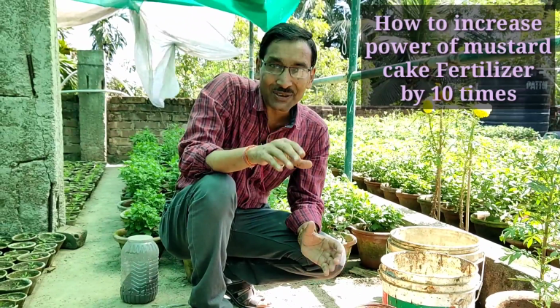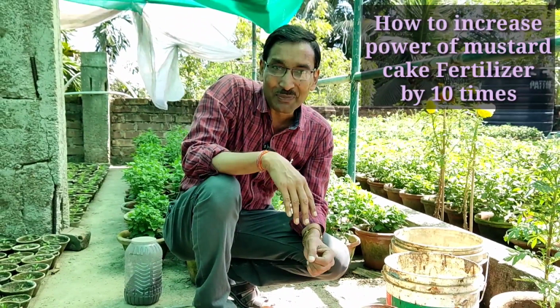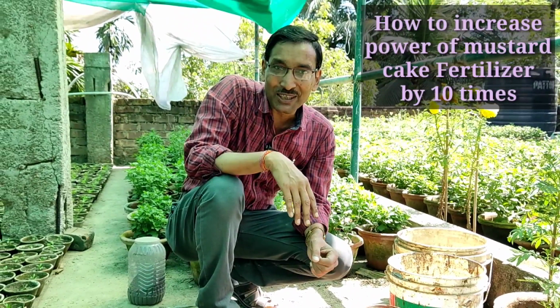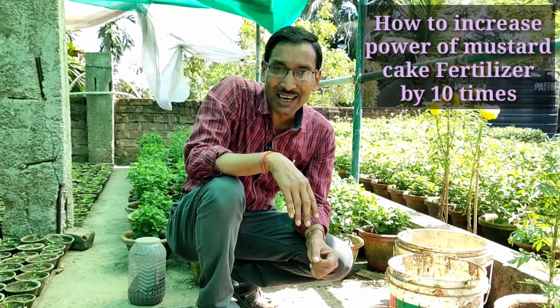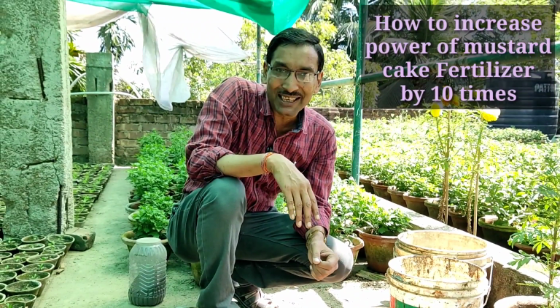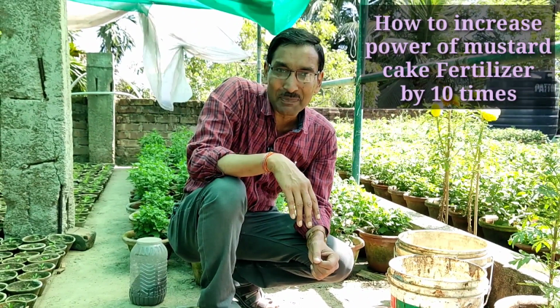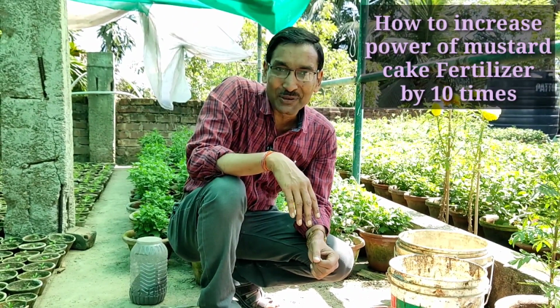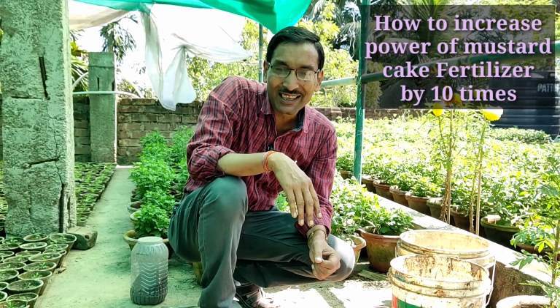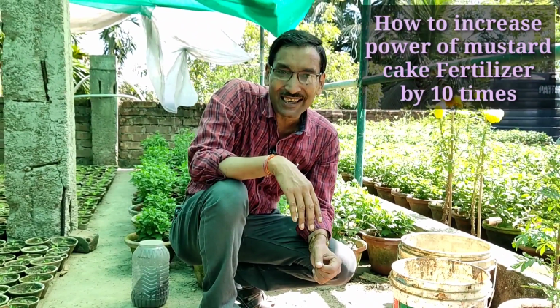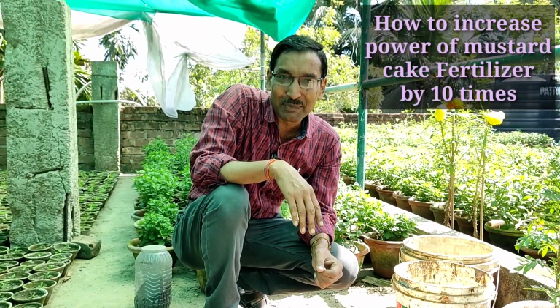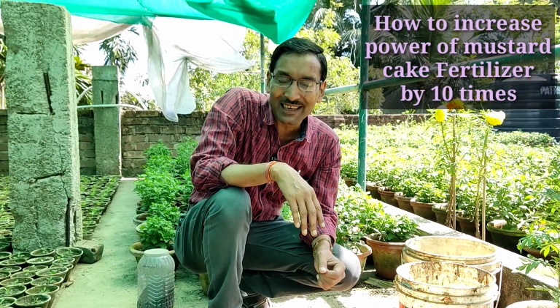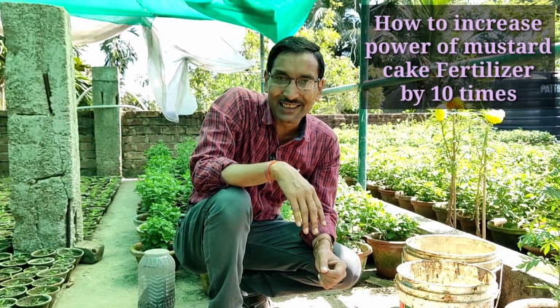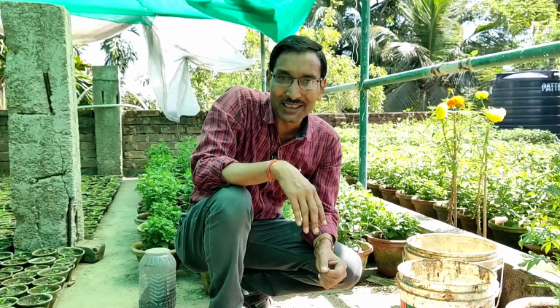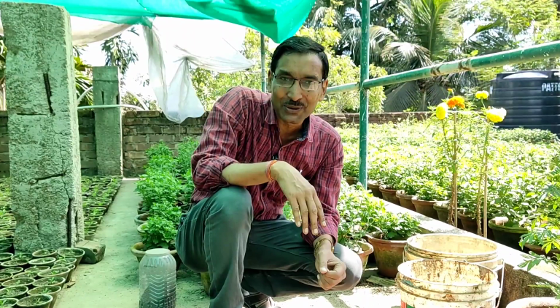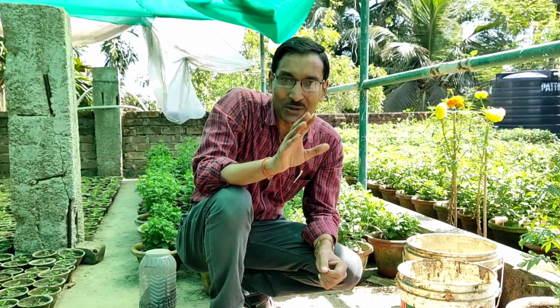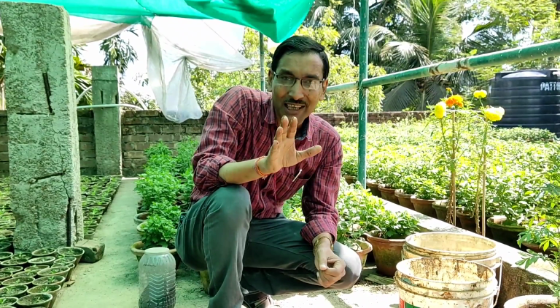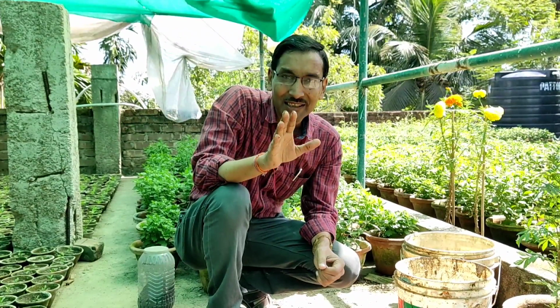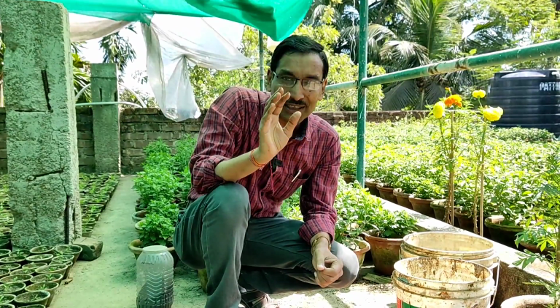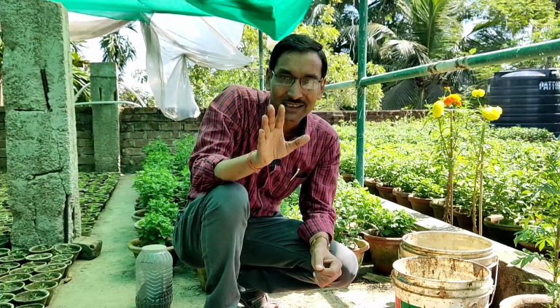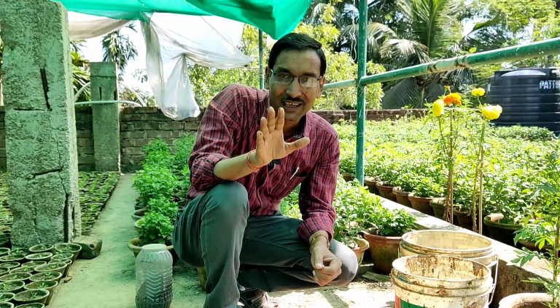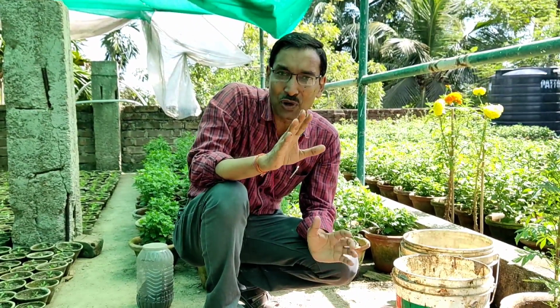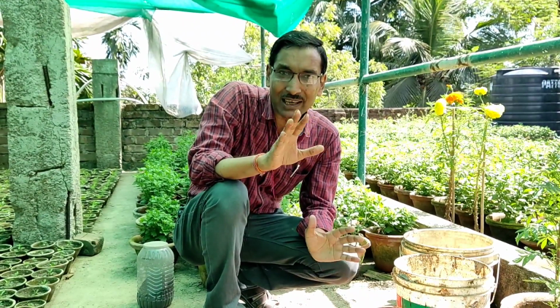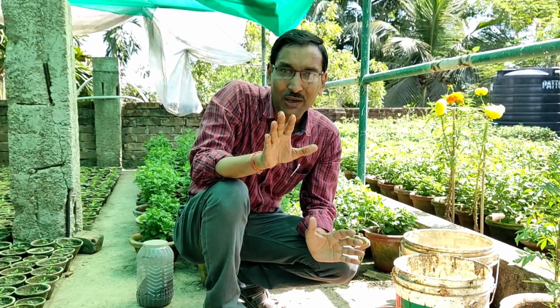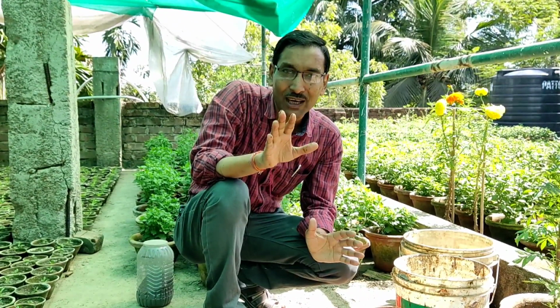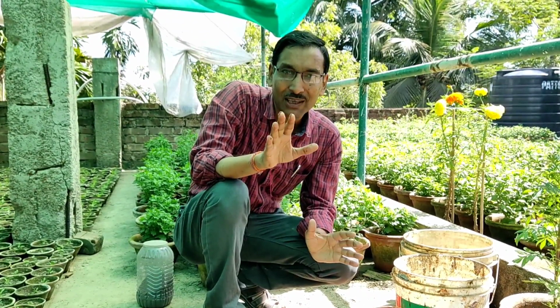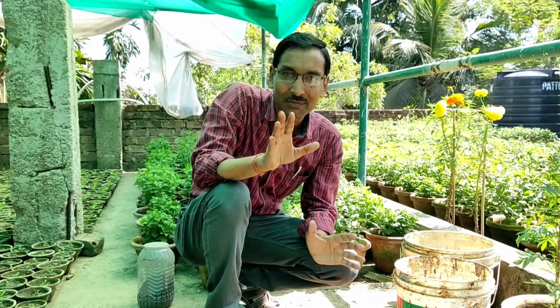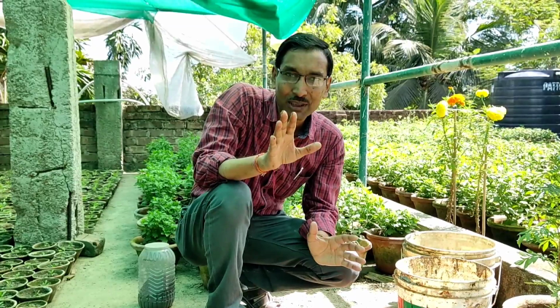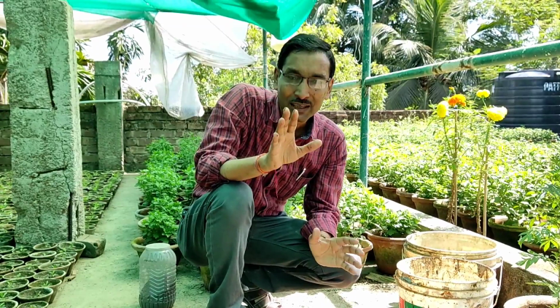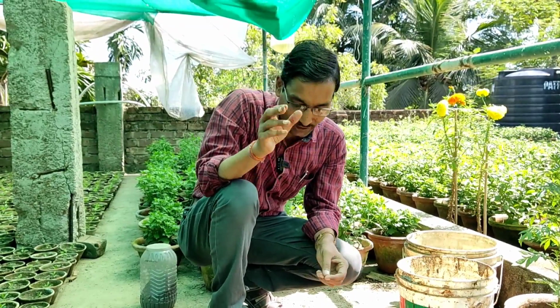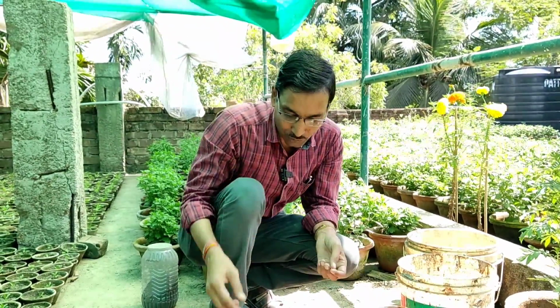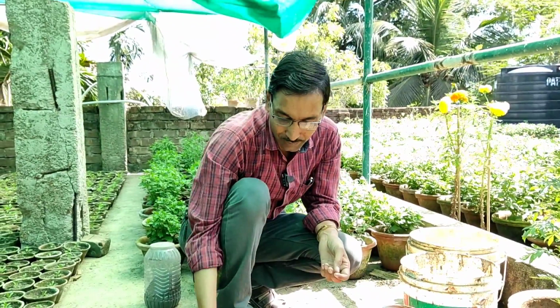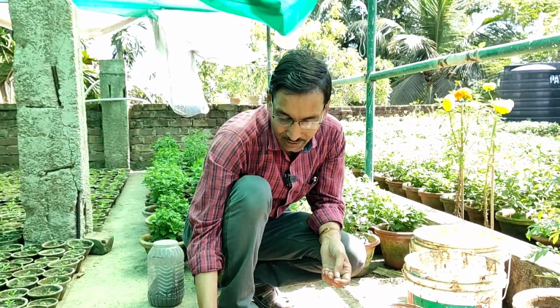Good morning friends, I am Suraj Agrawal and you are watching your favorite YouTube channel, Gardening is My Passion. Today I will tell you how to prepare liquid mustard cake fertilizer and how to enhance its power 10 times.